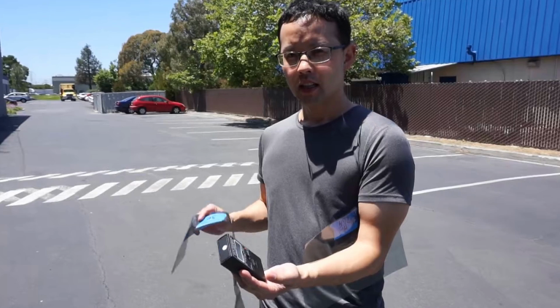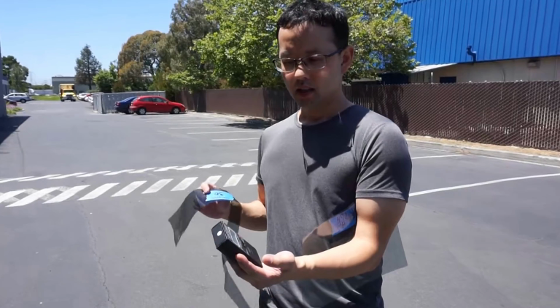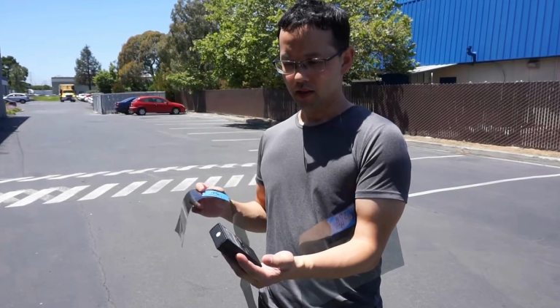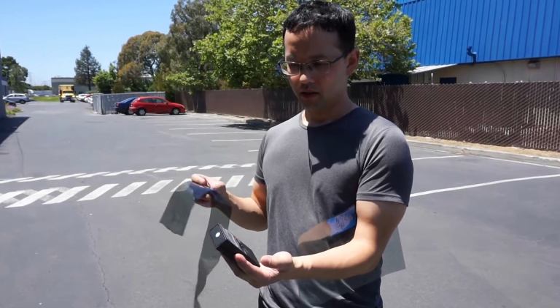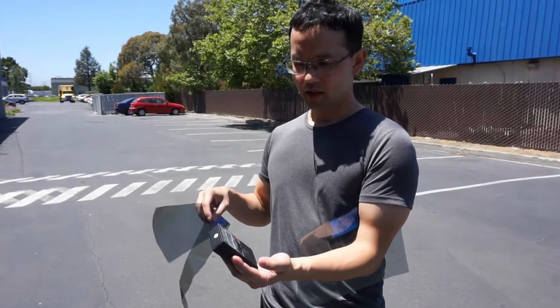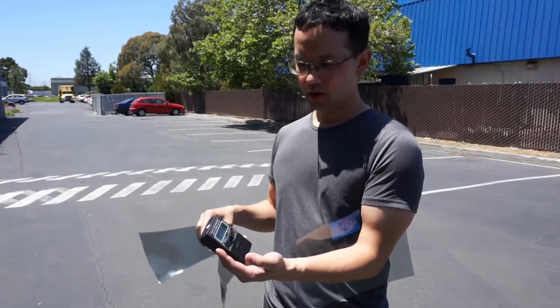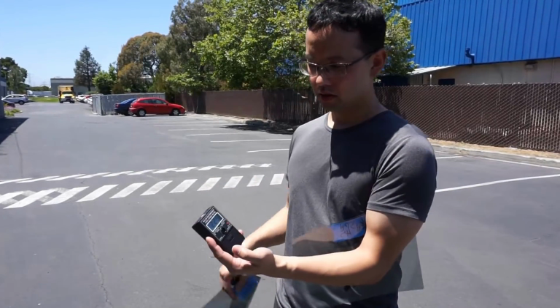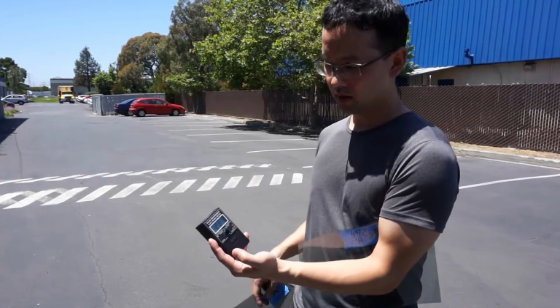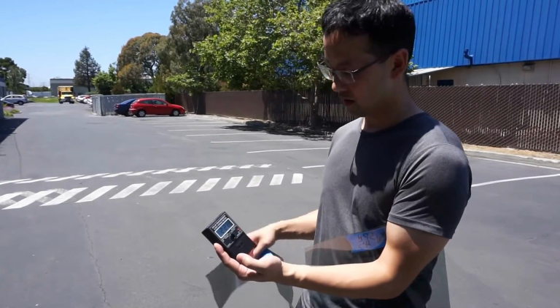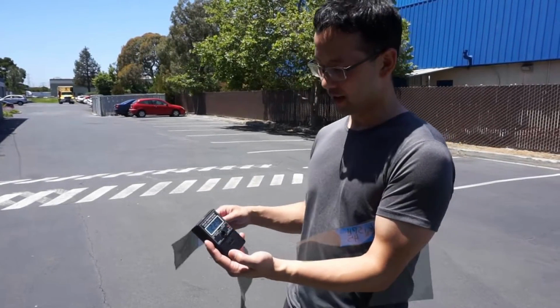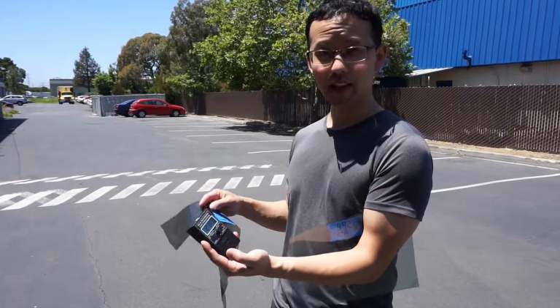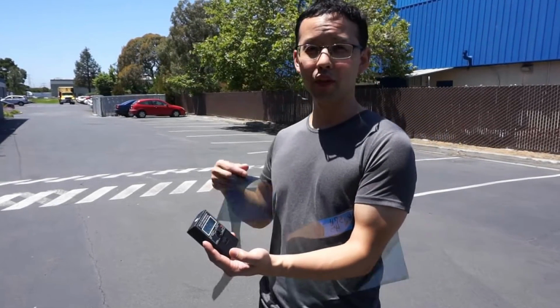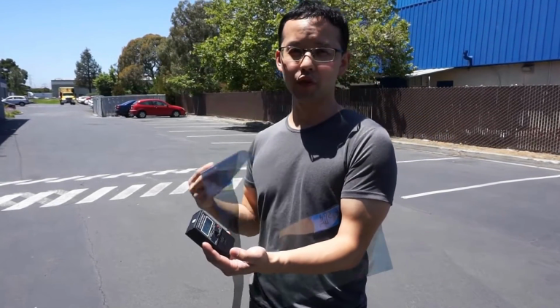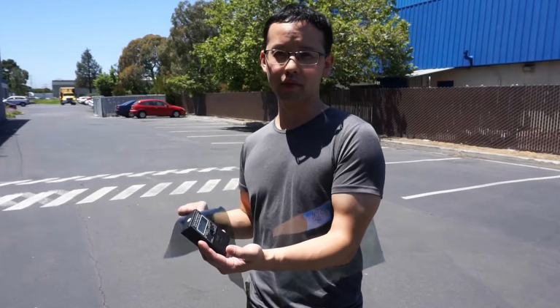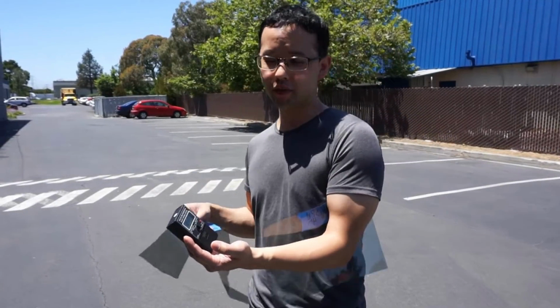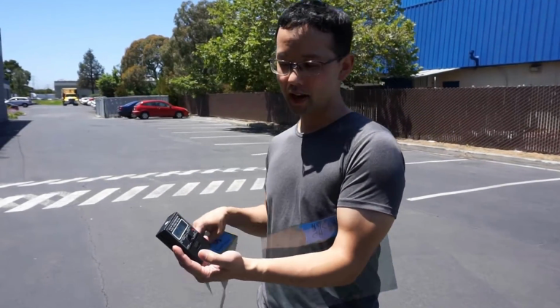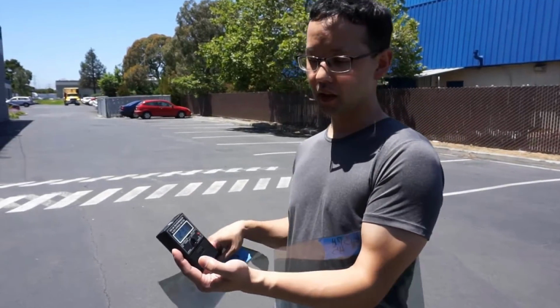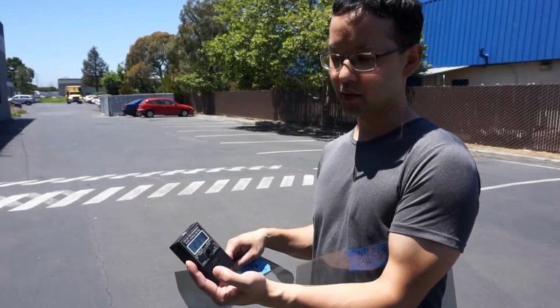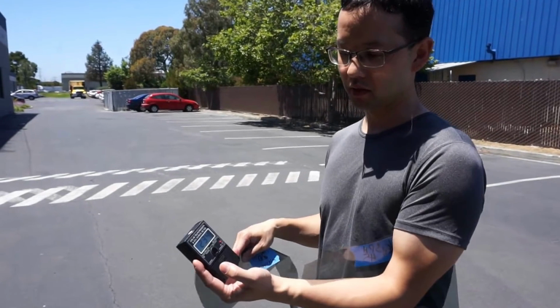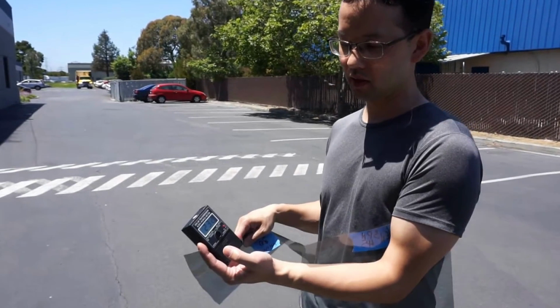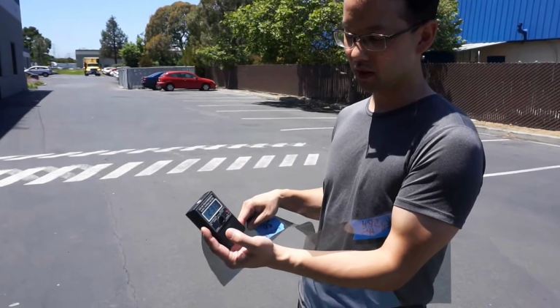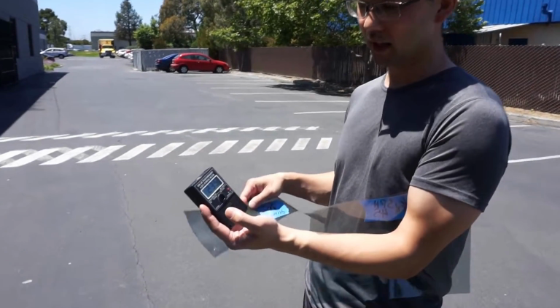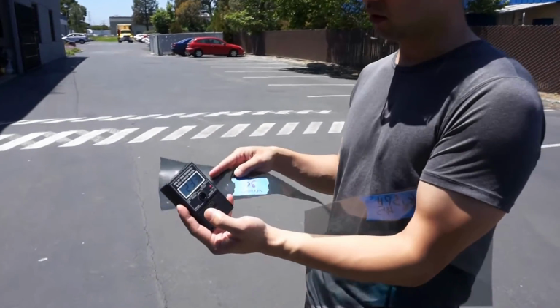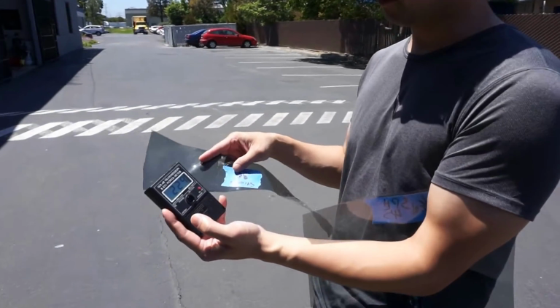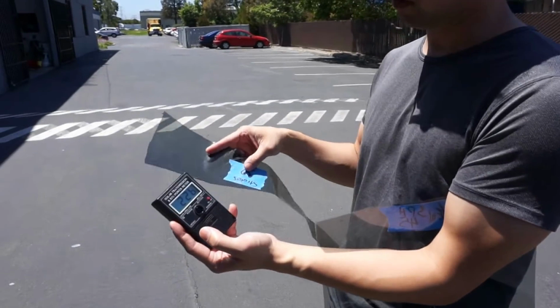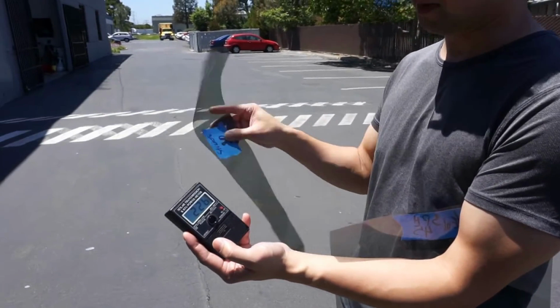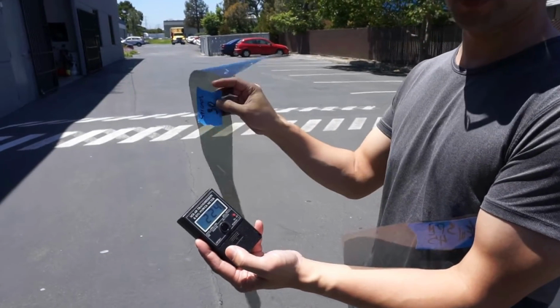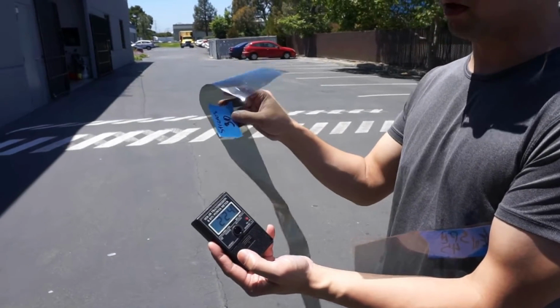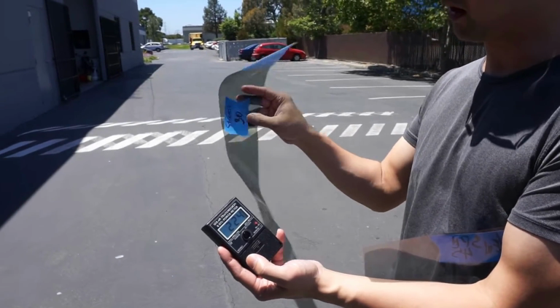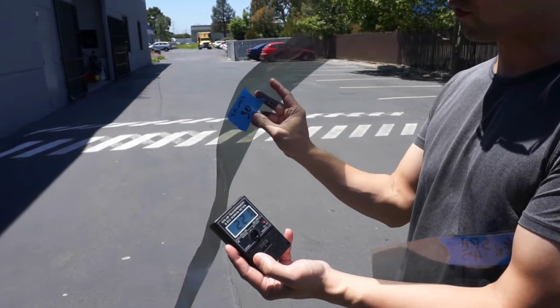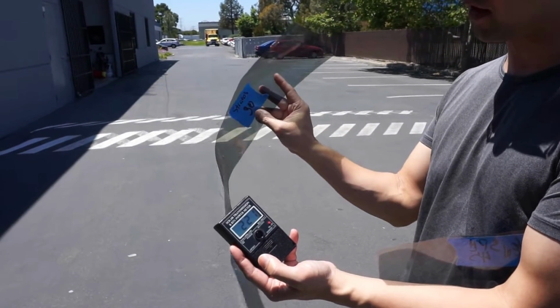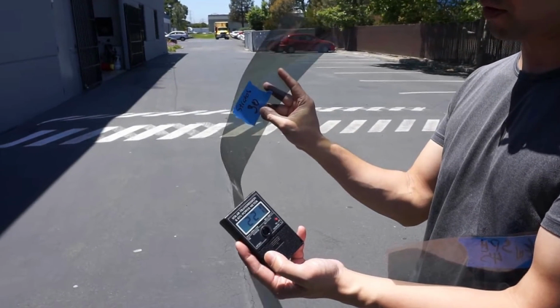All right, so here's another little test. We got a new sample of FortiSync 45, so let's see what we can do. I'm doing a comparison today with Stratus 30.